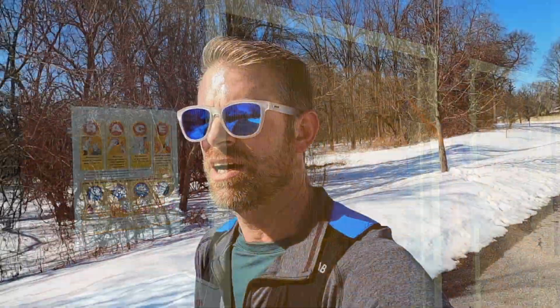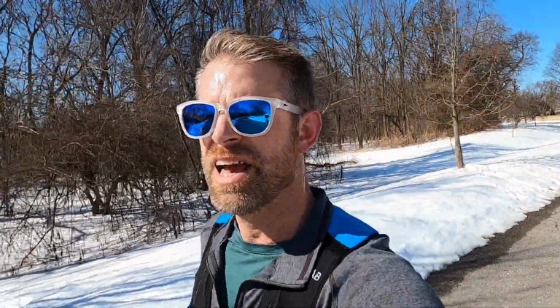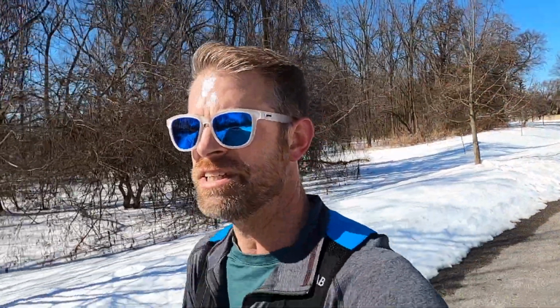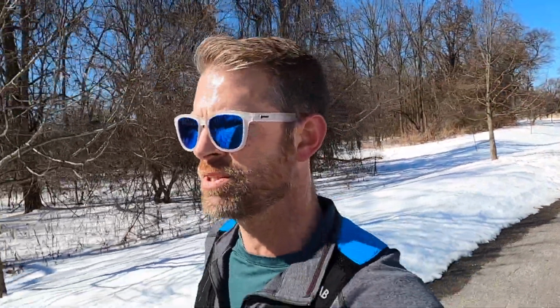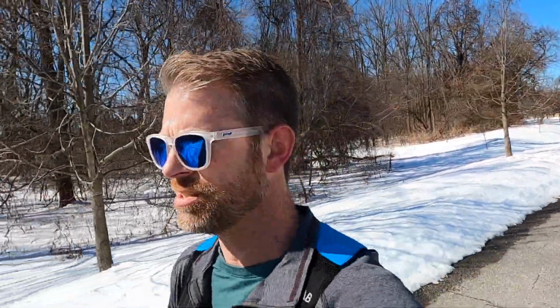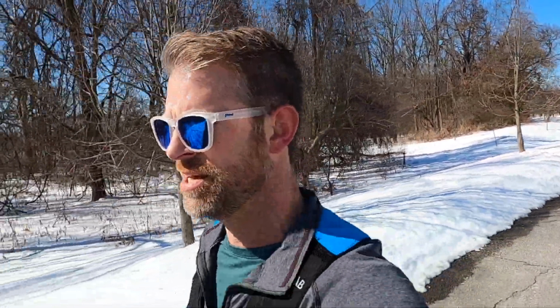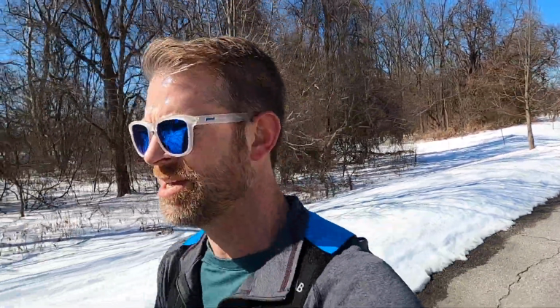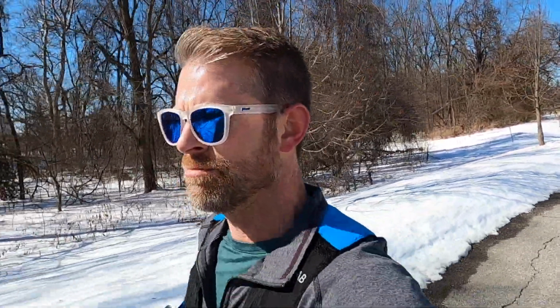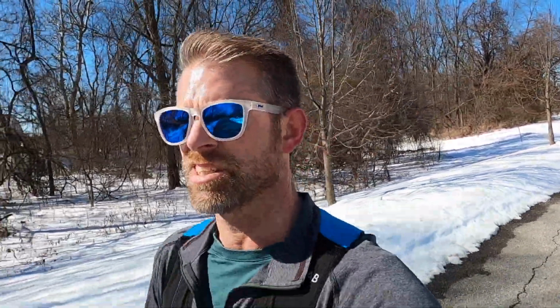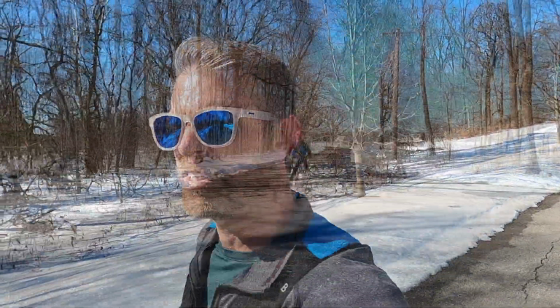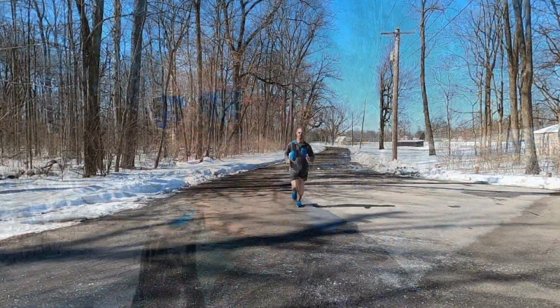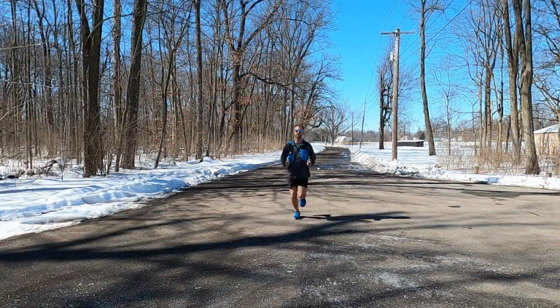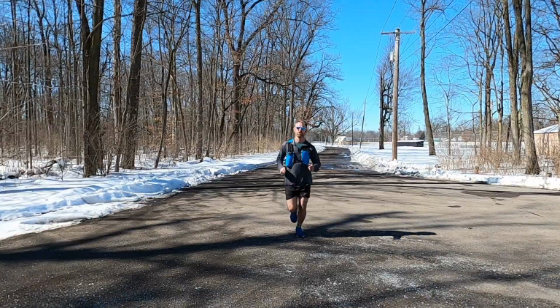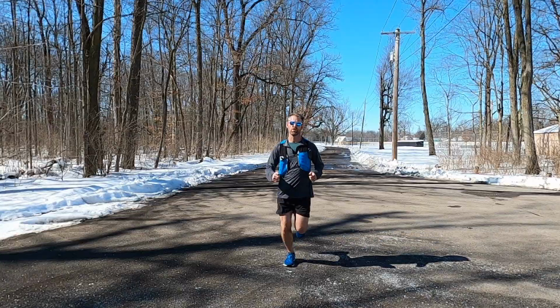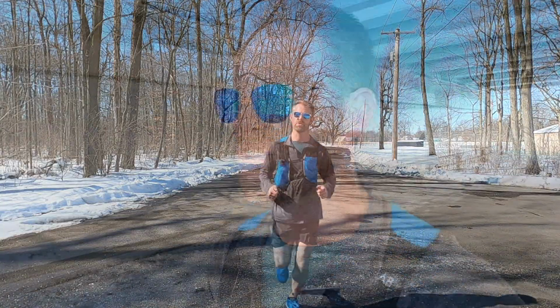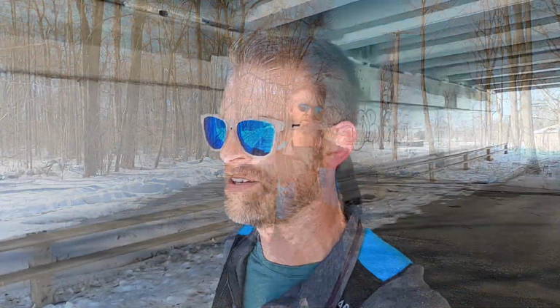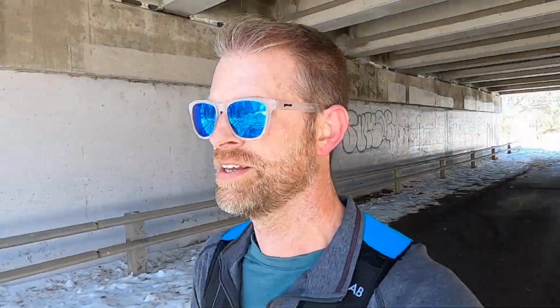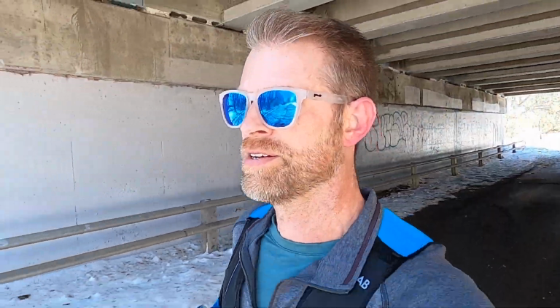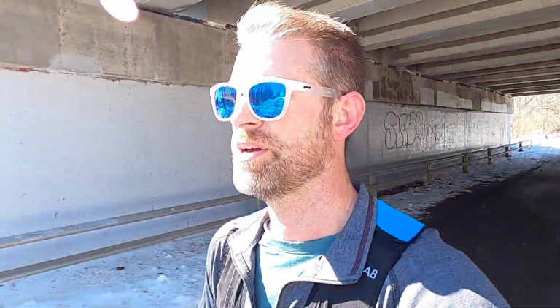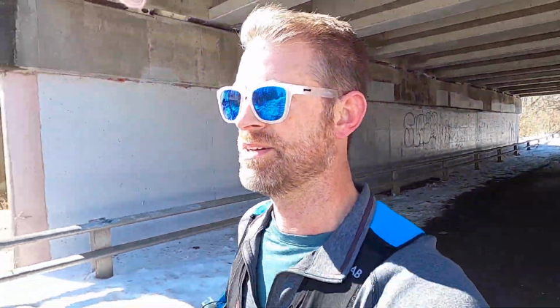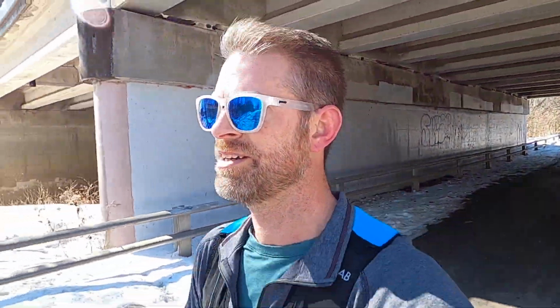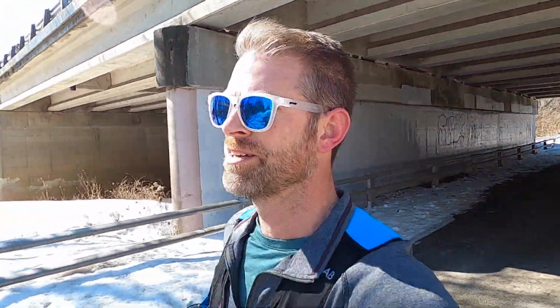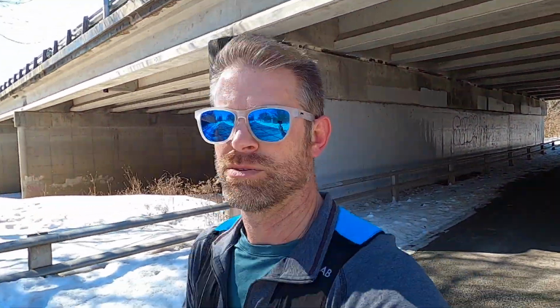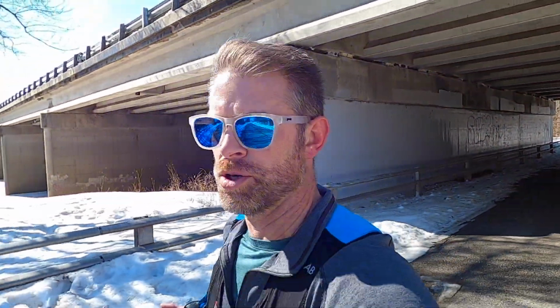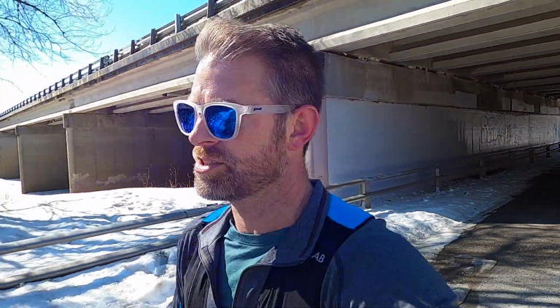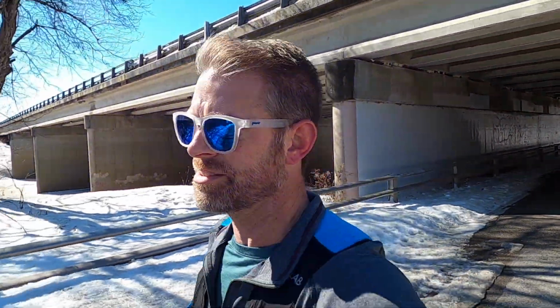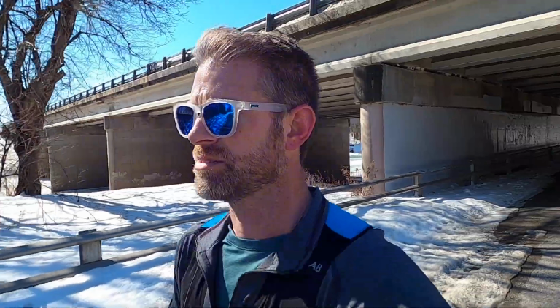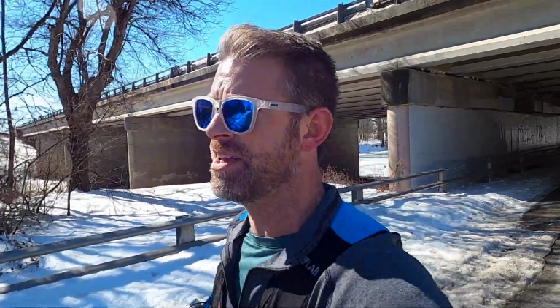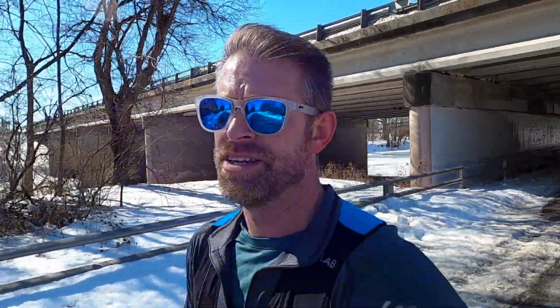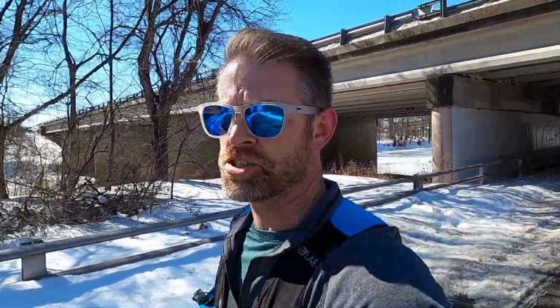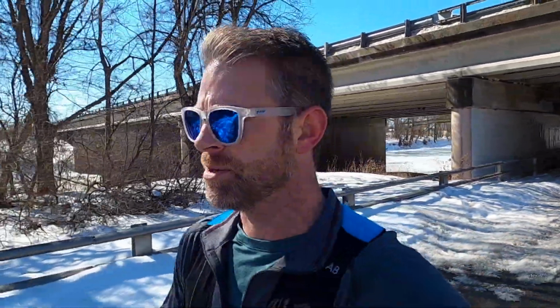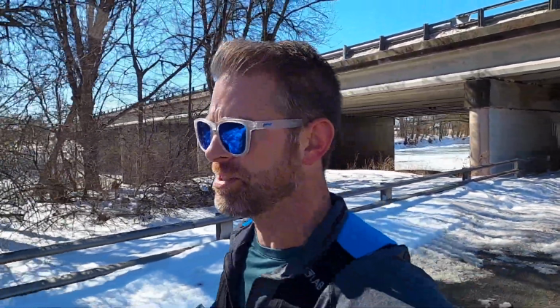I like the half kneeling position because it simulates the stride of running. Really the motion is just like it sounds — just a chopping motion.